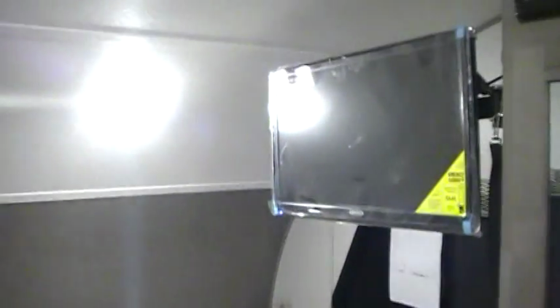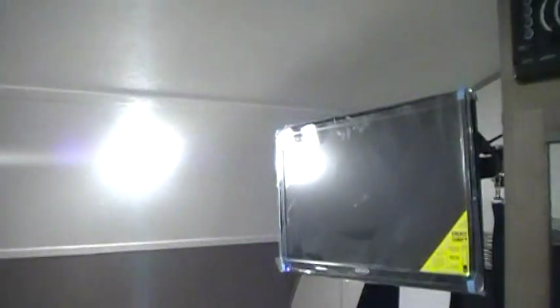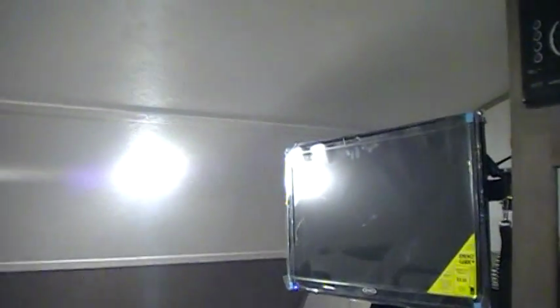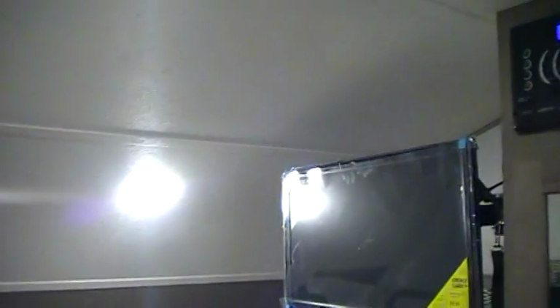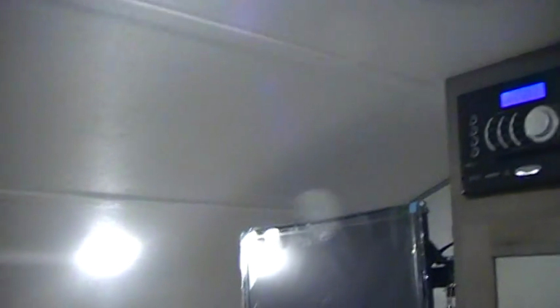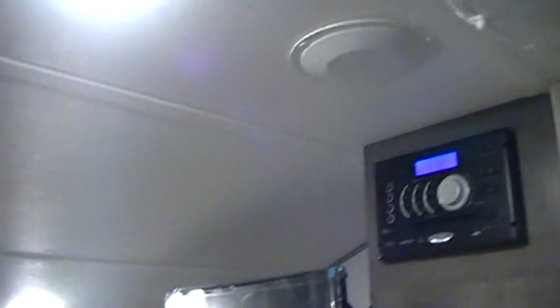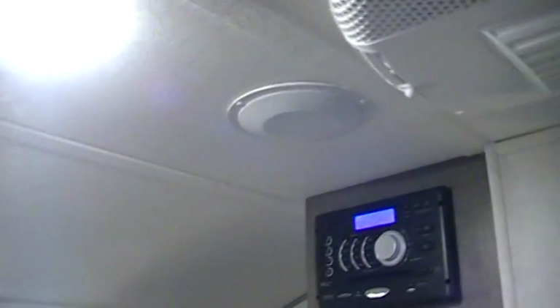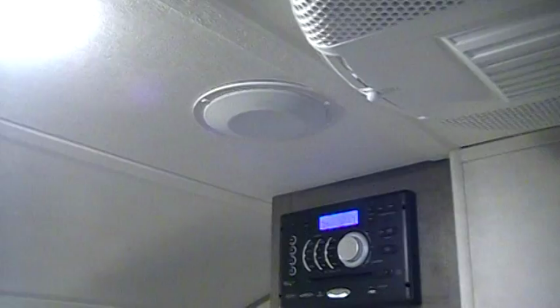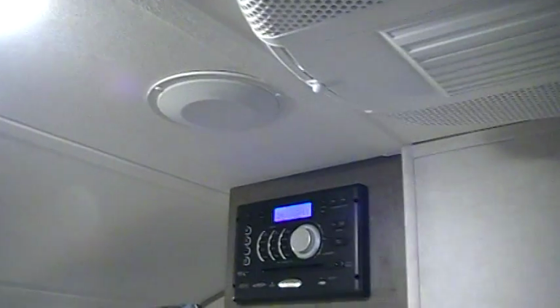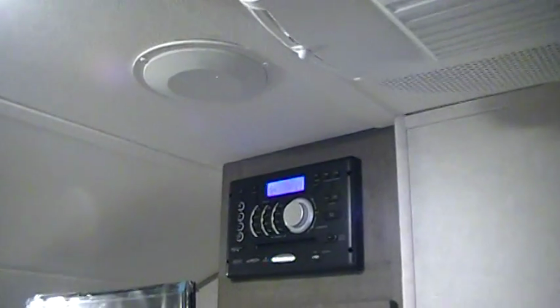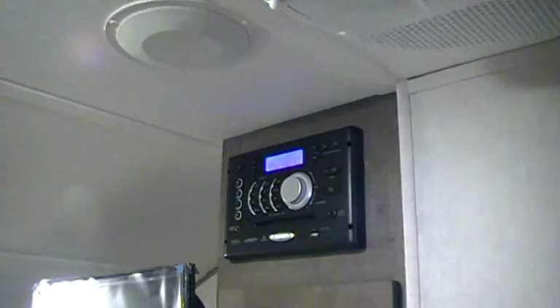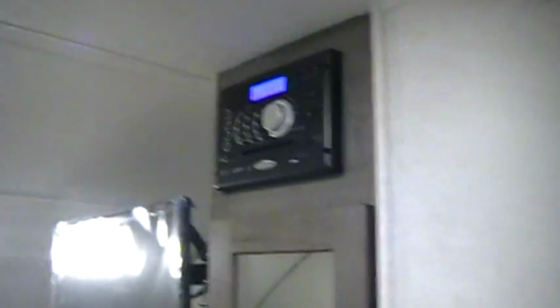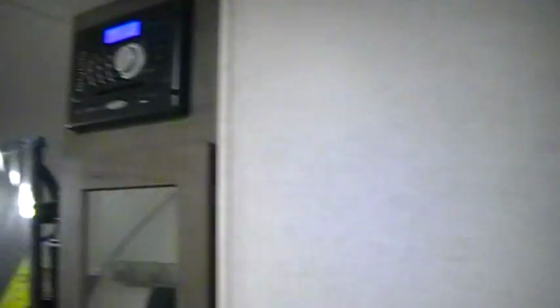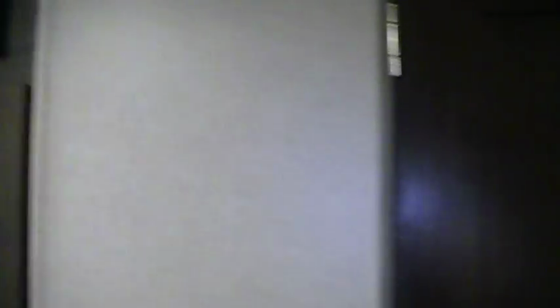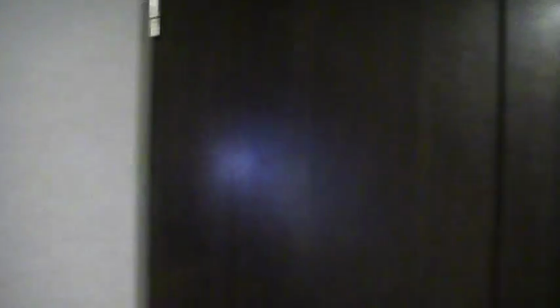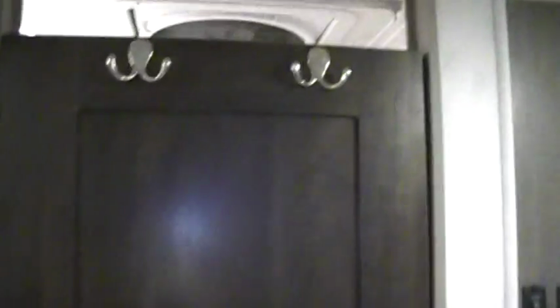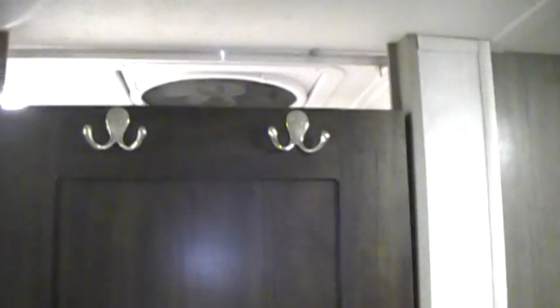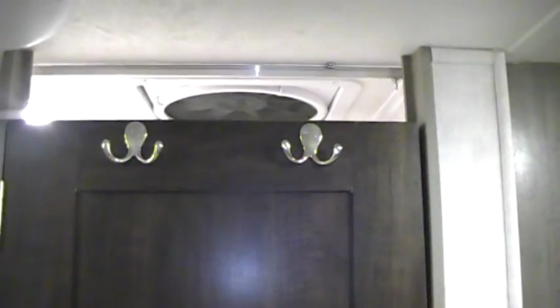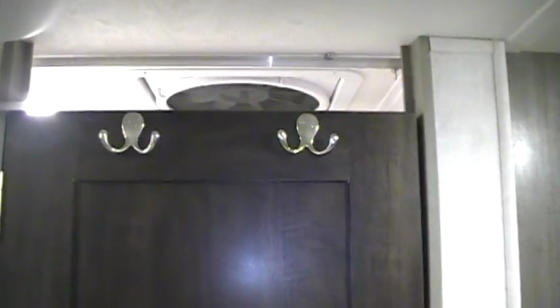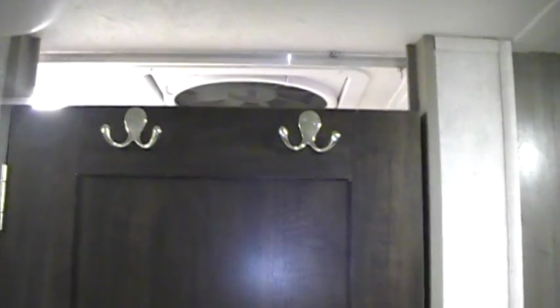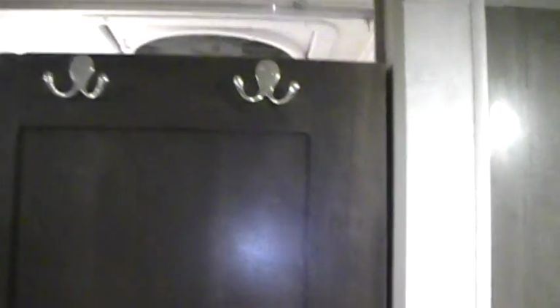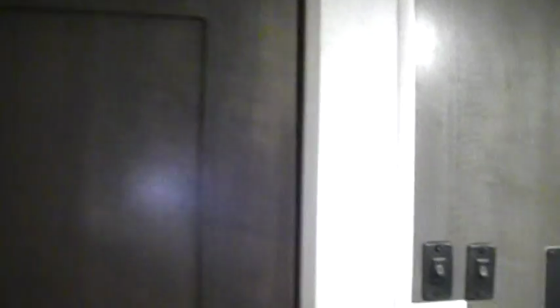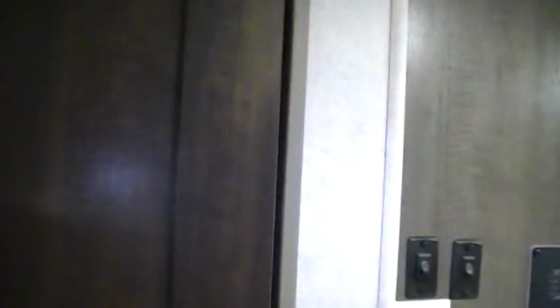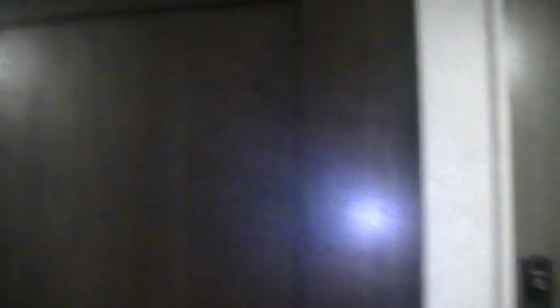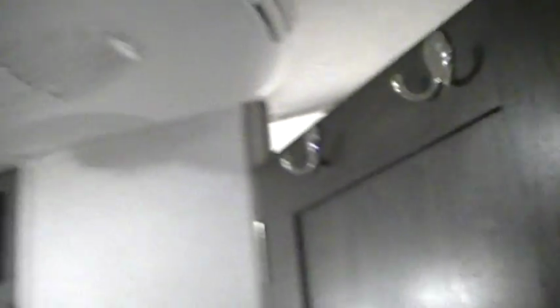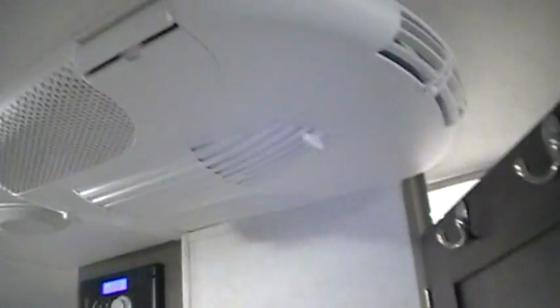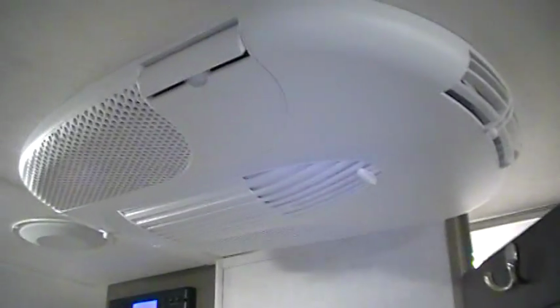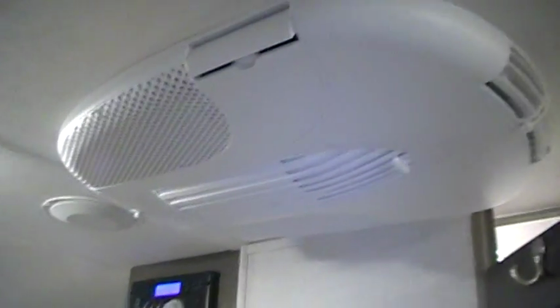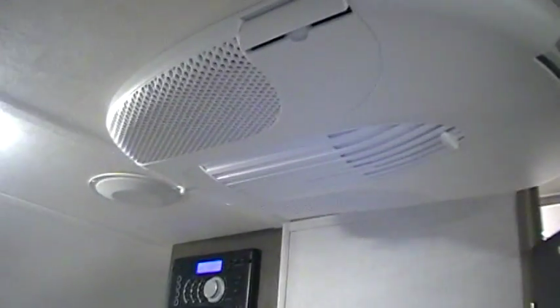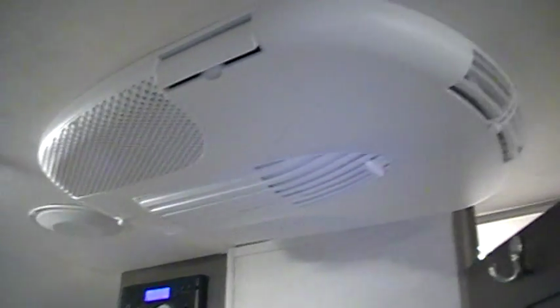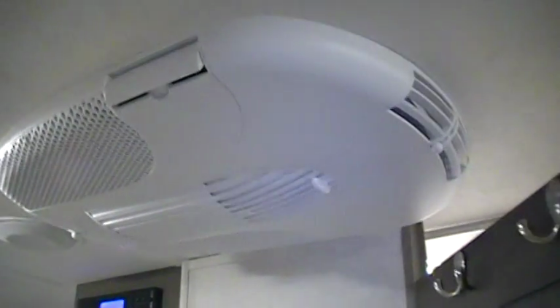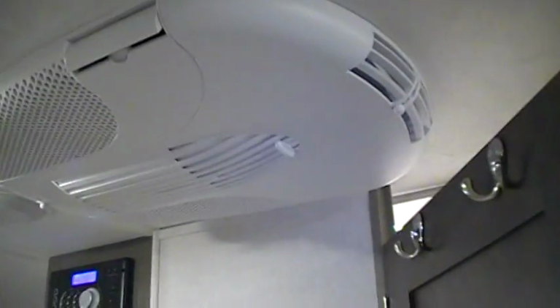LED lights in here as well. Two indoor speakers along with the two outdoor speakers. Got little hook hangers on the door. There you can see the air conditioning system, which is an option.